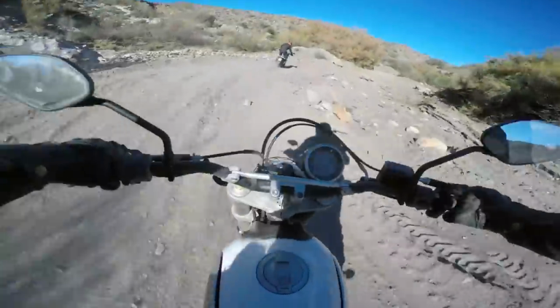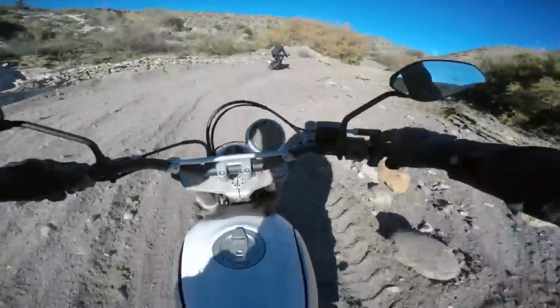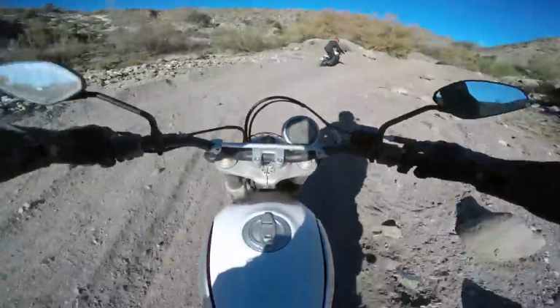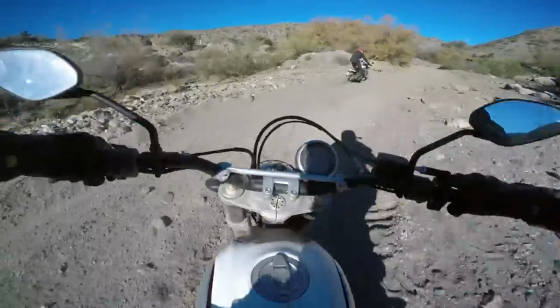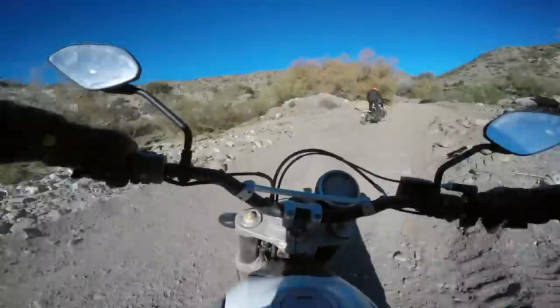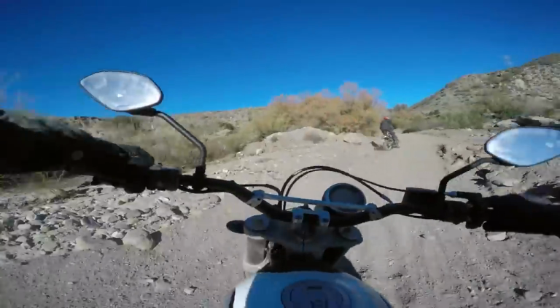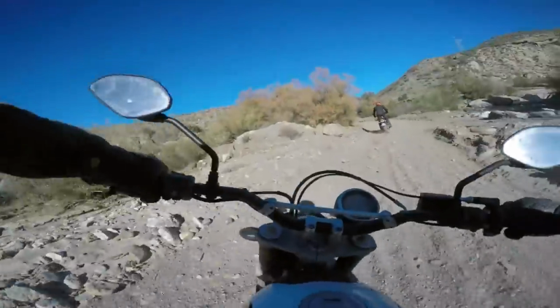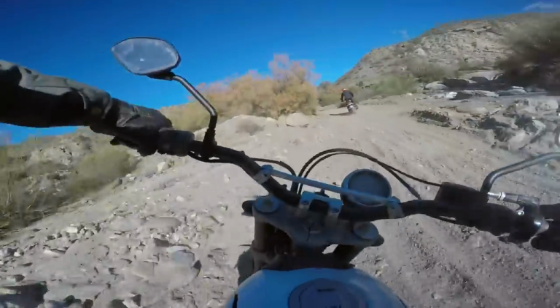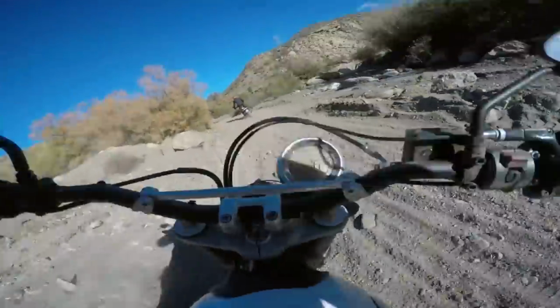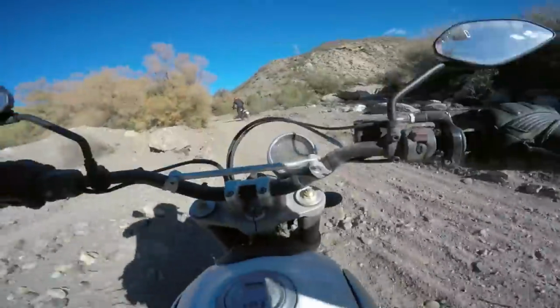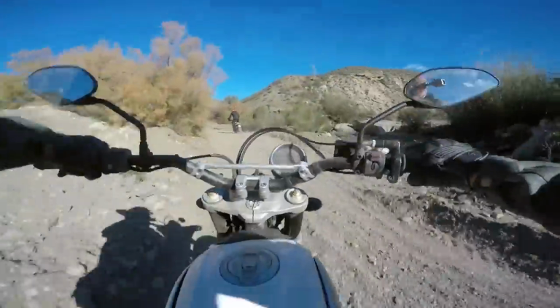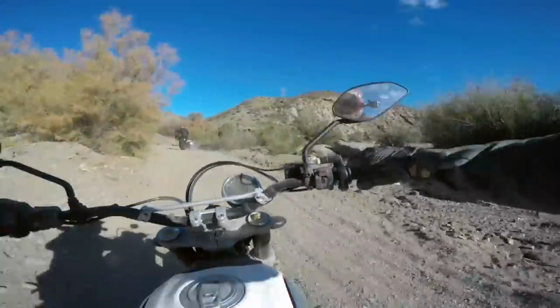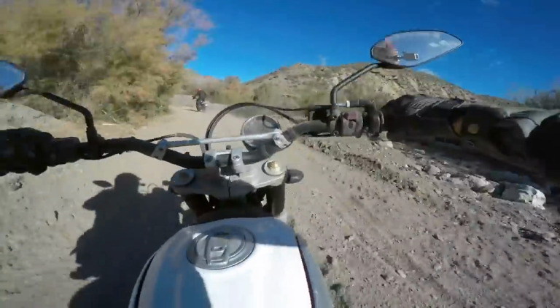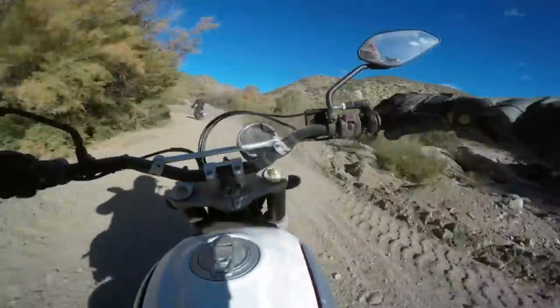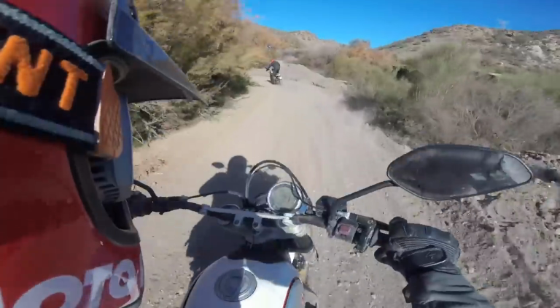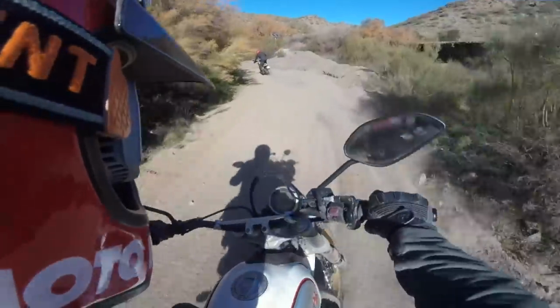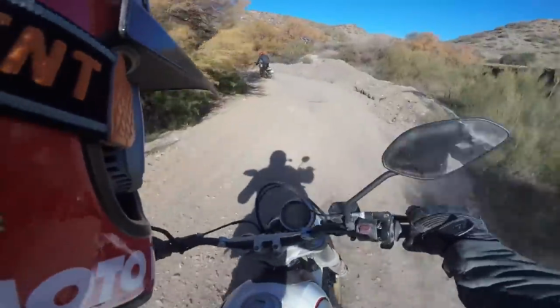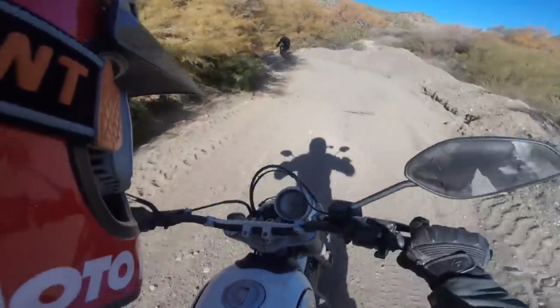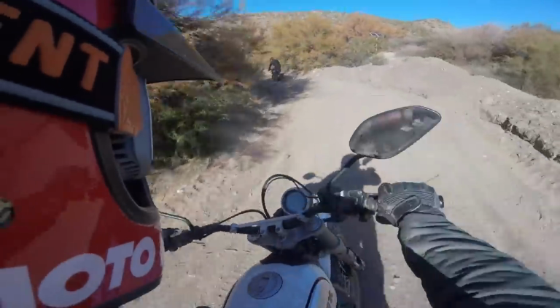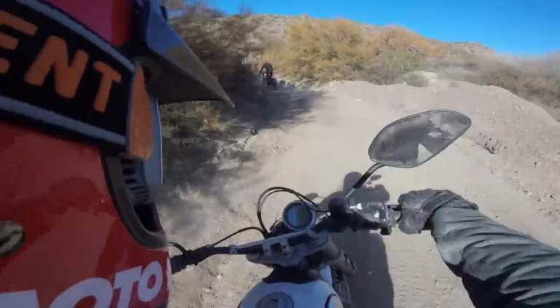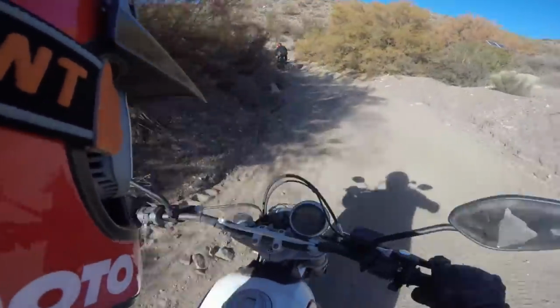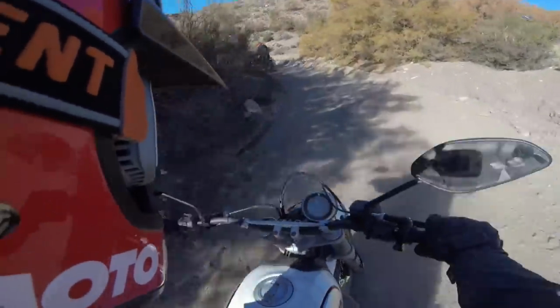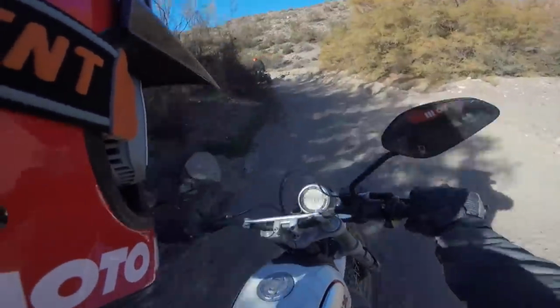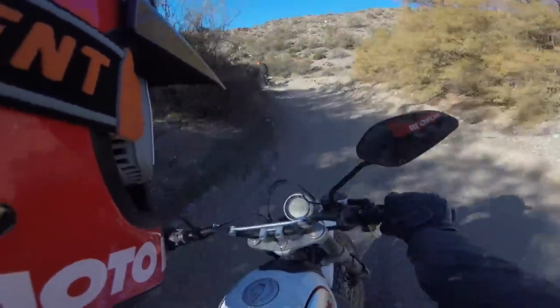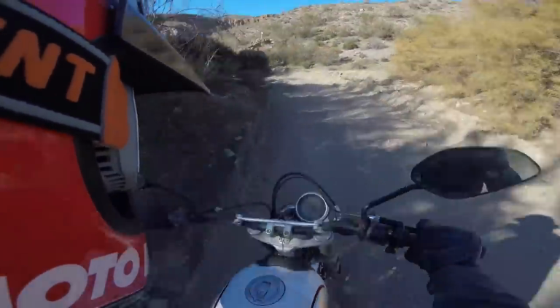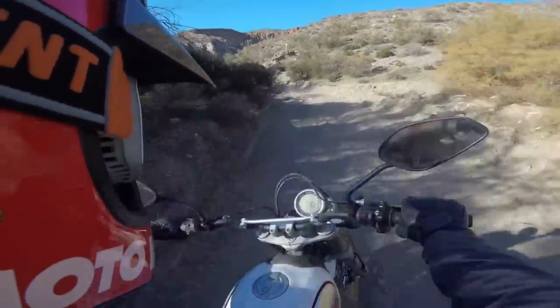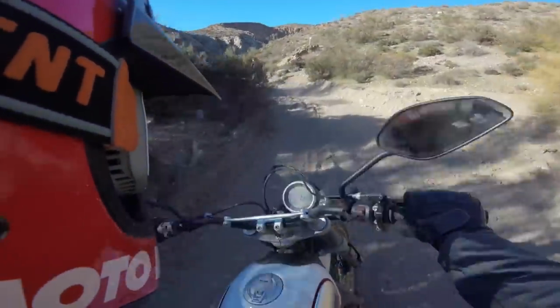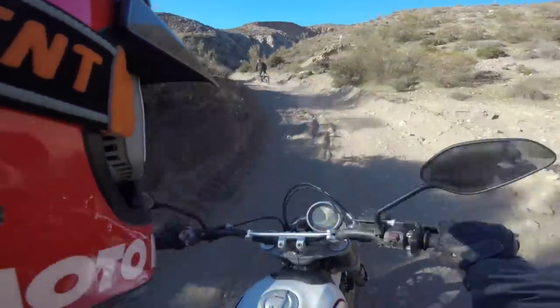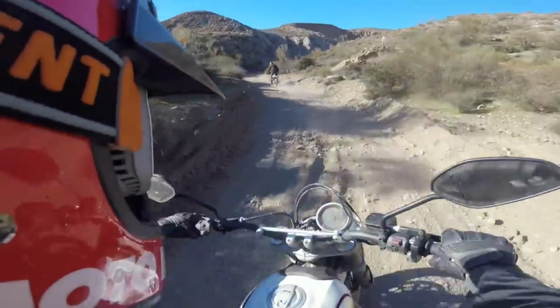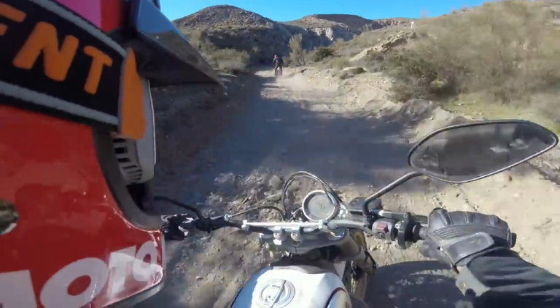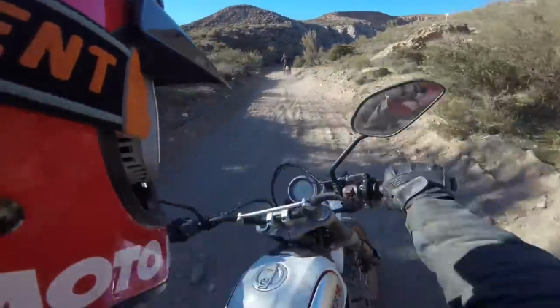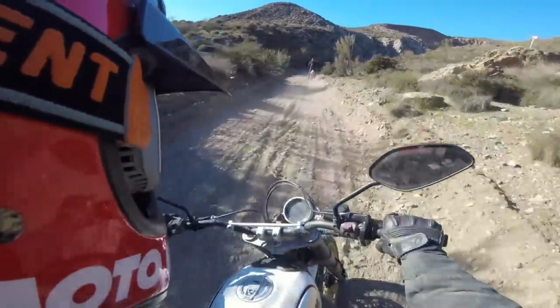Here we go in that sand again, but this stuff can be sketchy. We're still handling it and it's still pretty good.